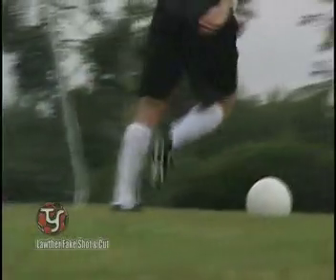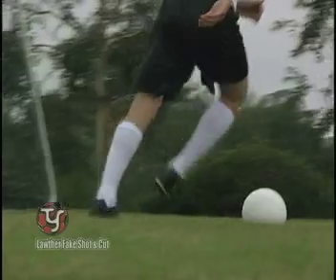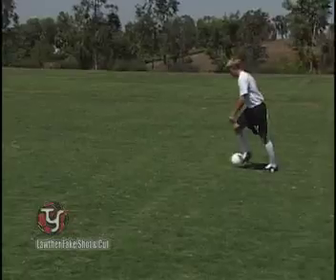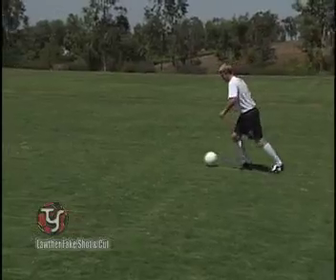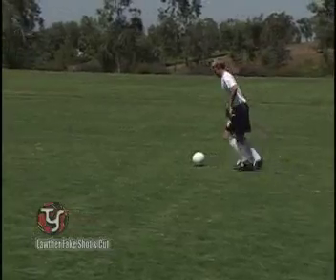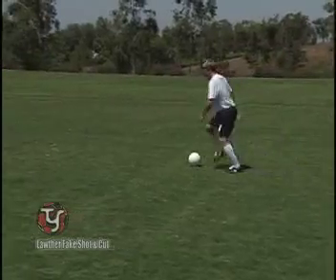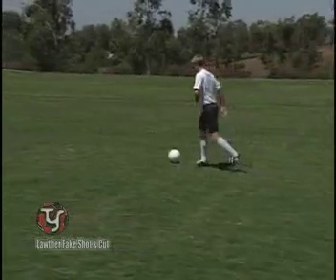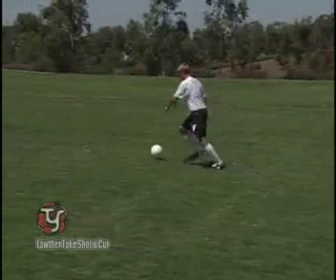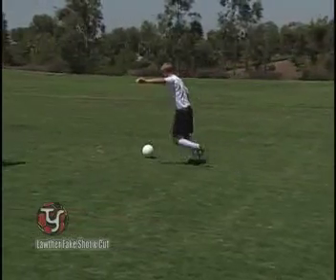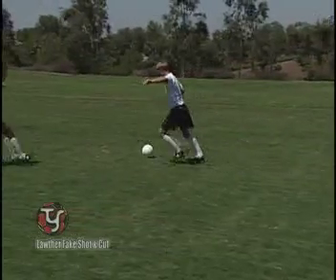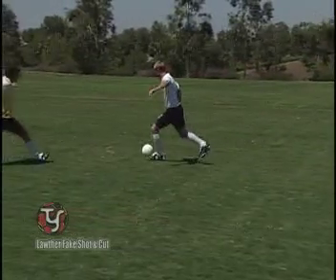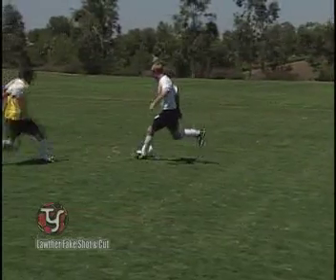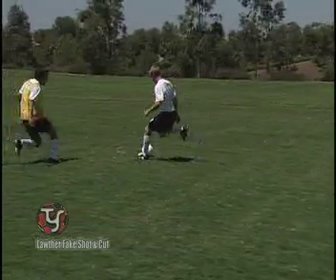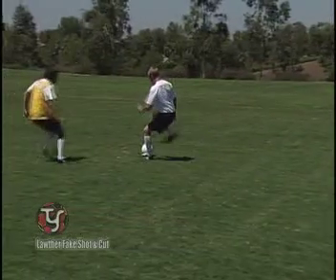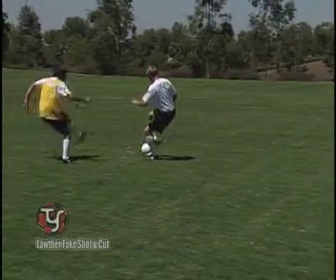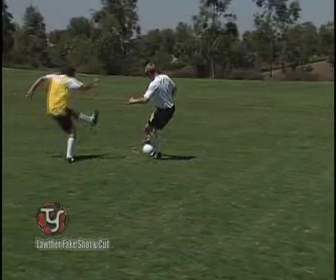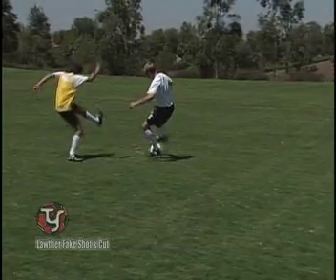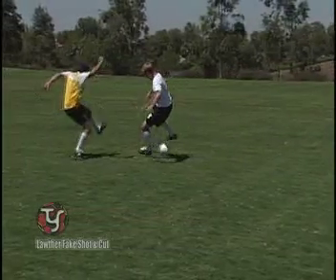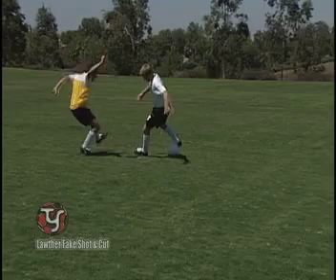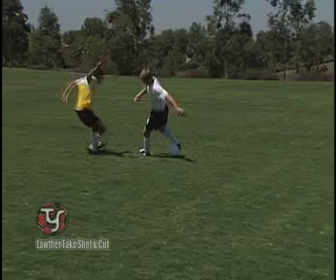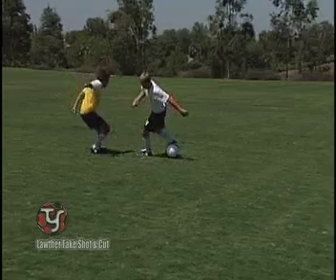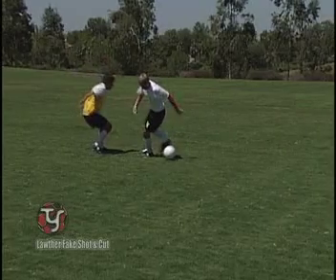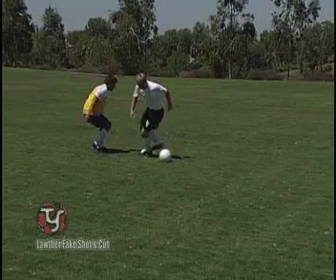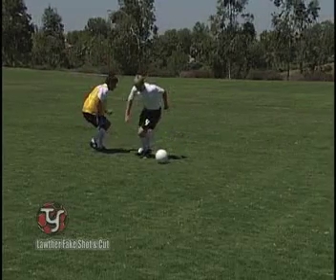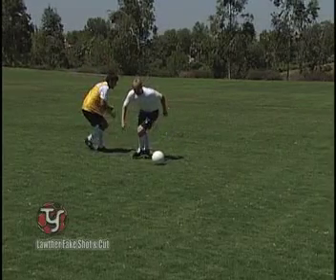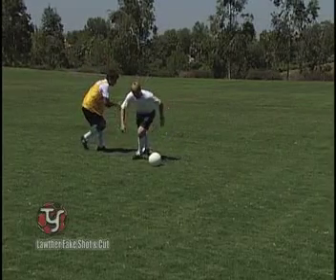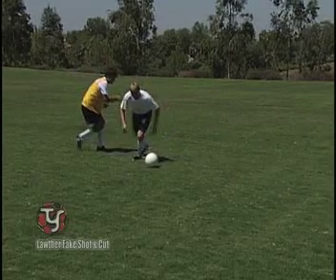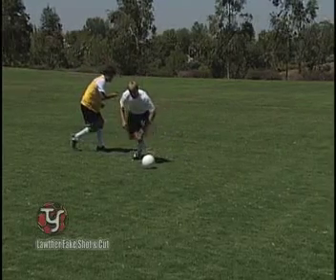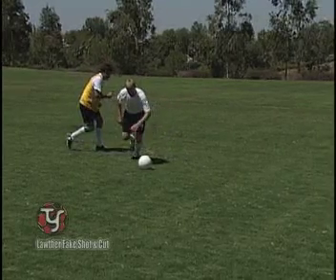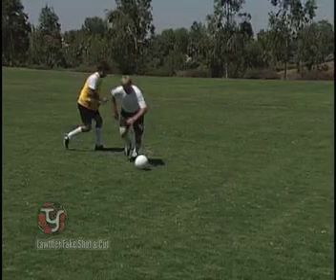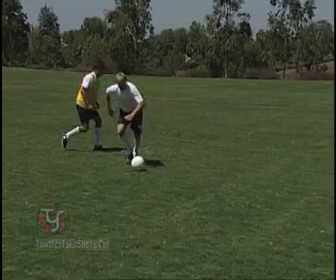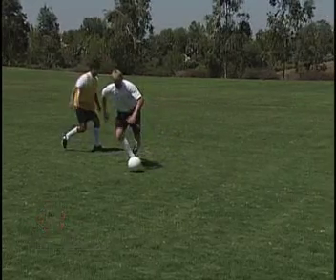Once again, the emphasis is on the fake kick, which totally surprises the opponent and allows the attacker to change direction, shoot, or go.